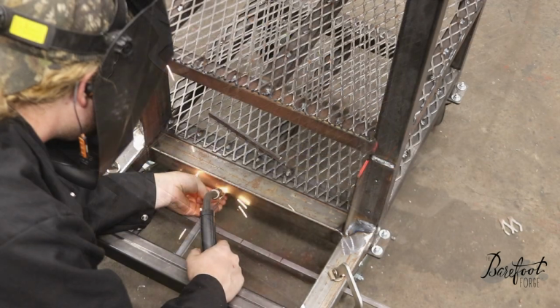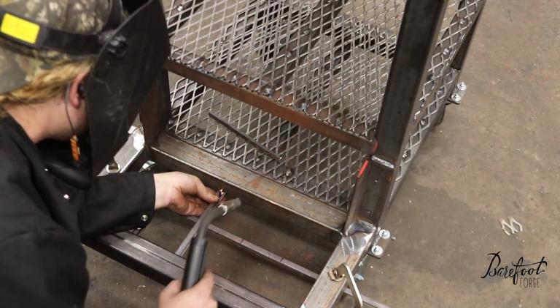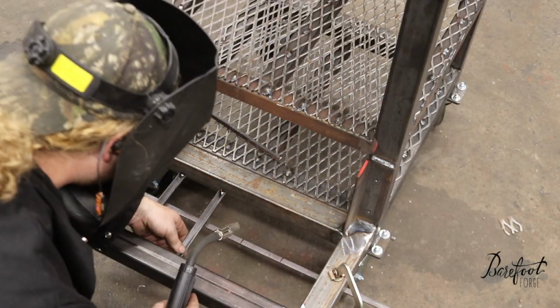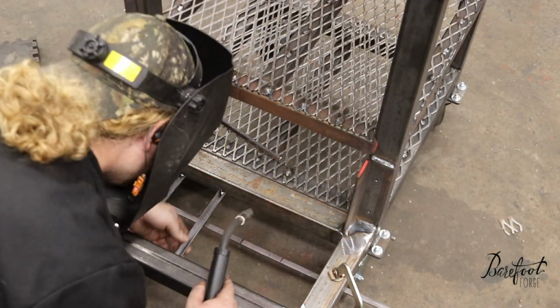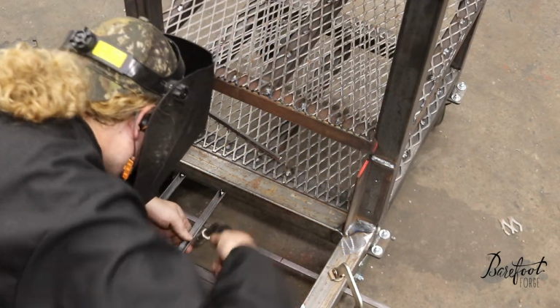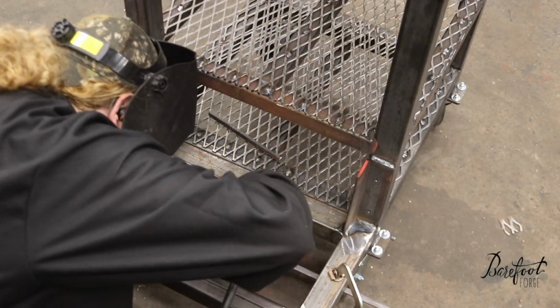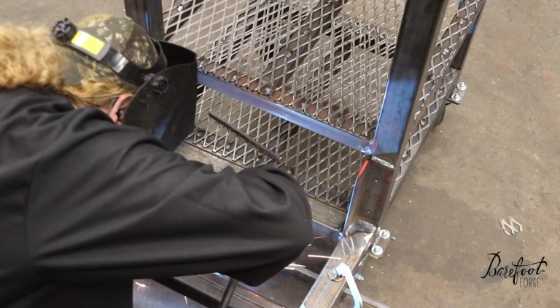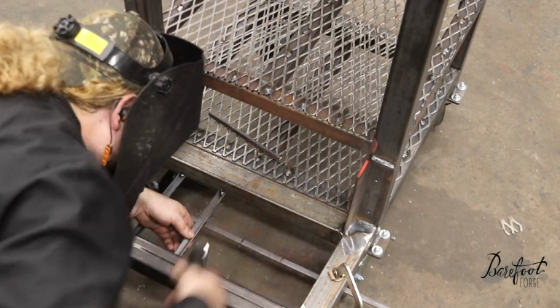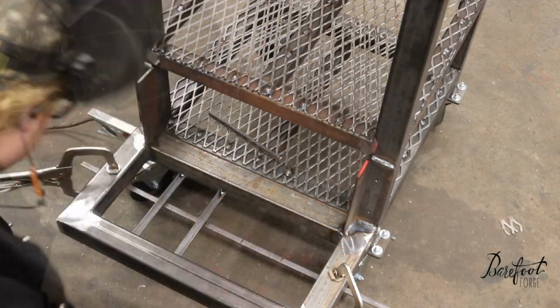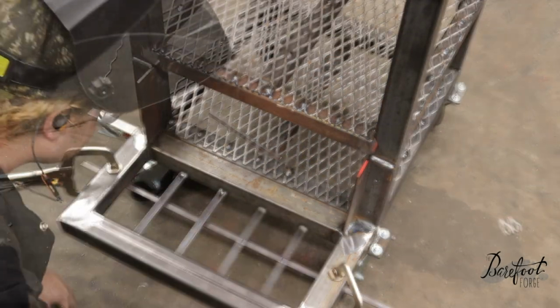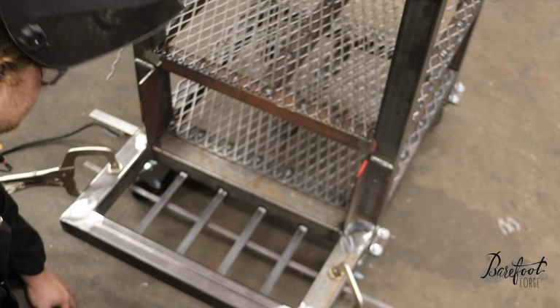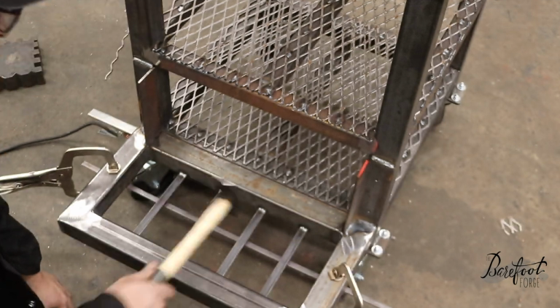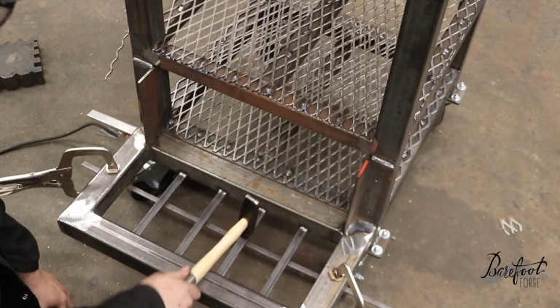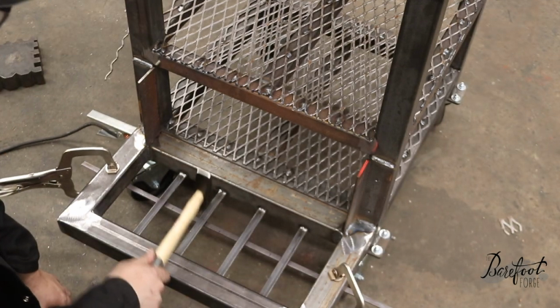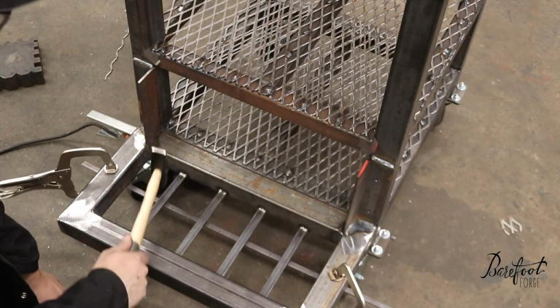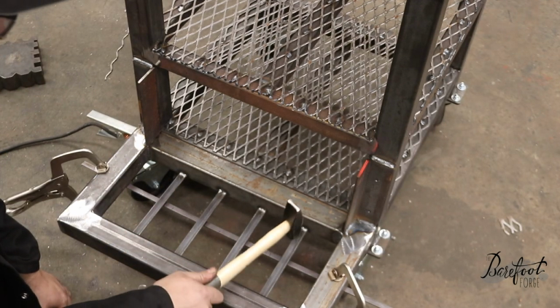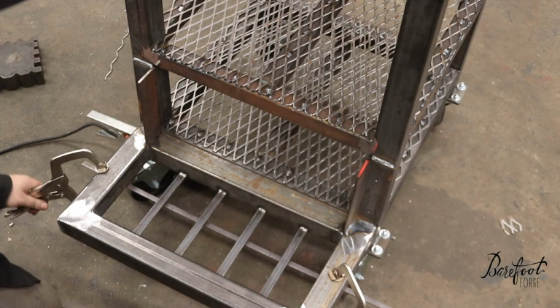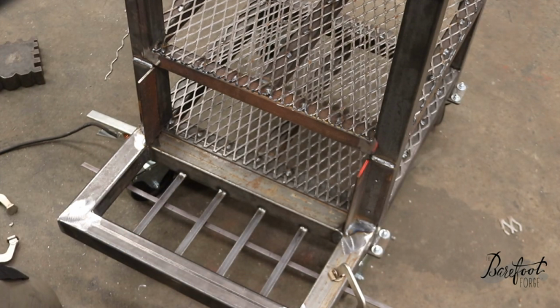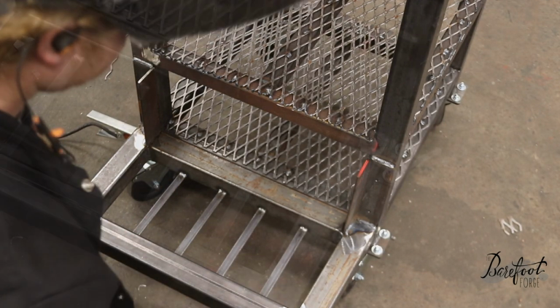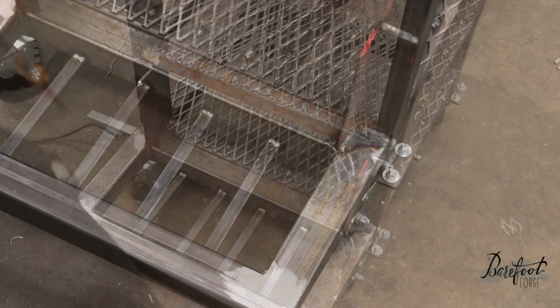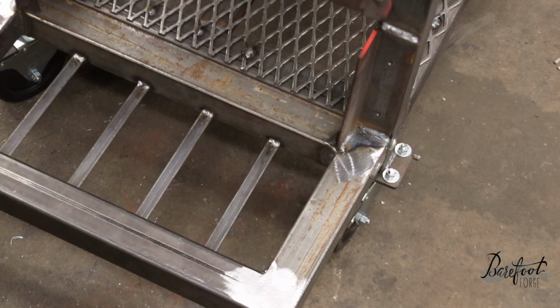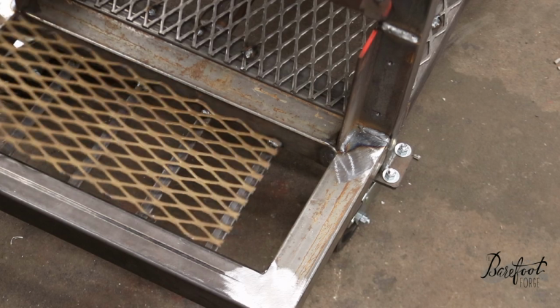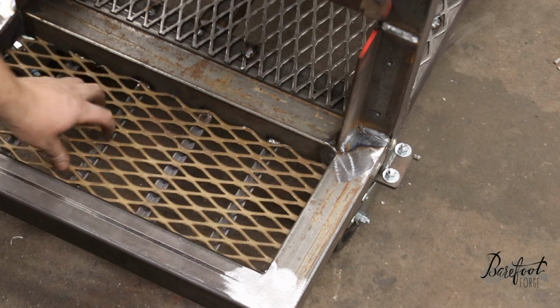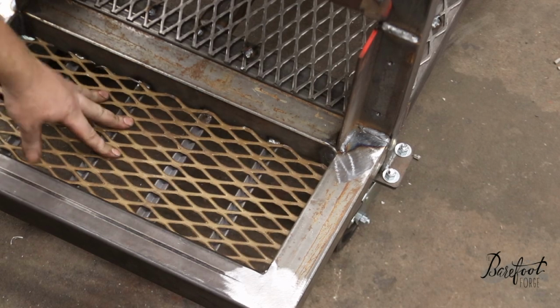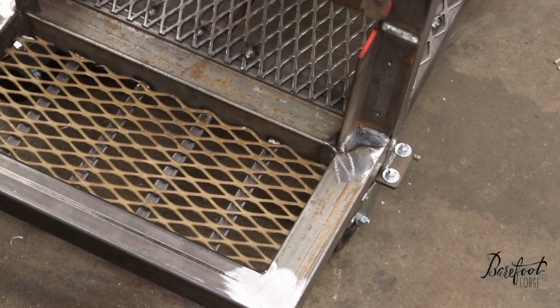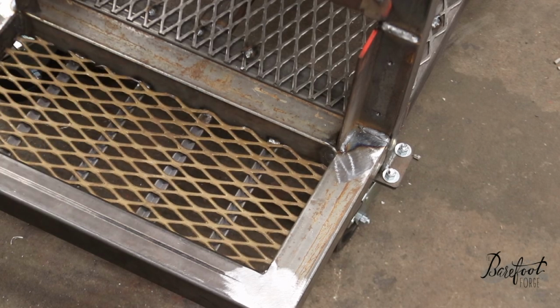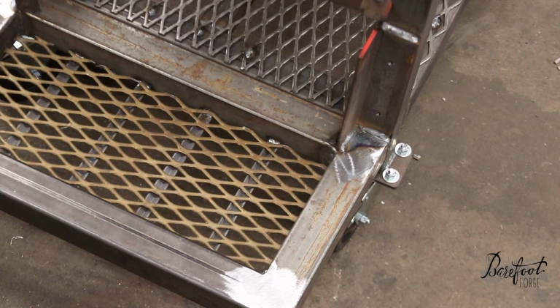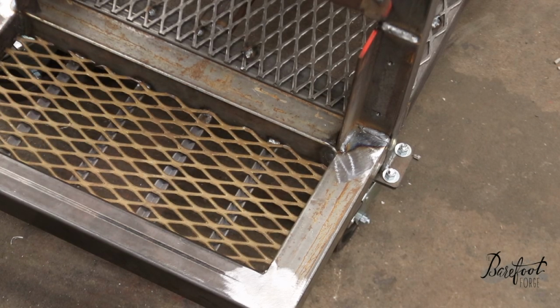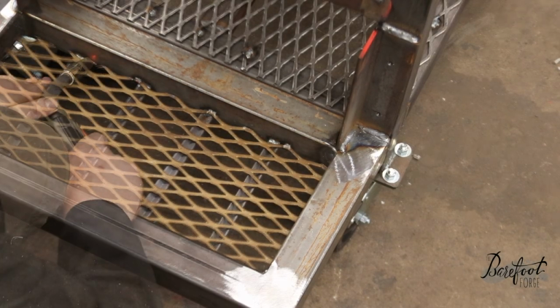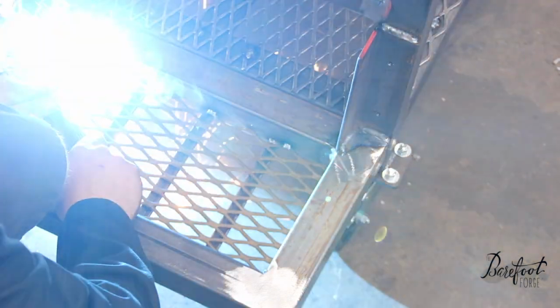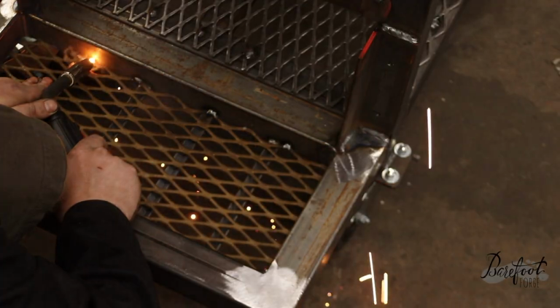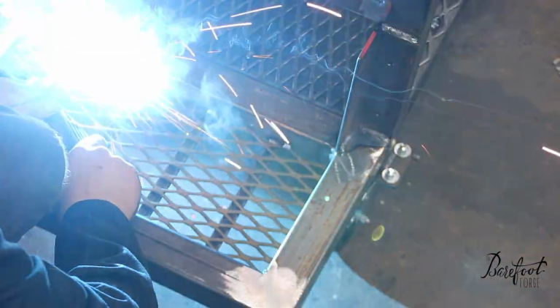We're trying to put two 80 cubic foot tanks back here and they're pretty heavy, so we're going to put some bars on the bottom. Make sure they're nice and square, weld them up nice and secure, and then our expanded metal can sit on top of that. That should work pretty well.